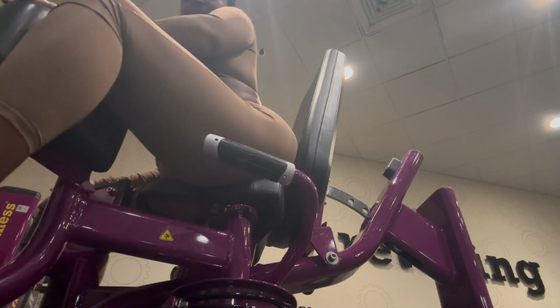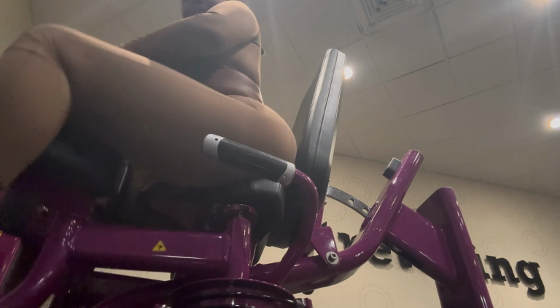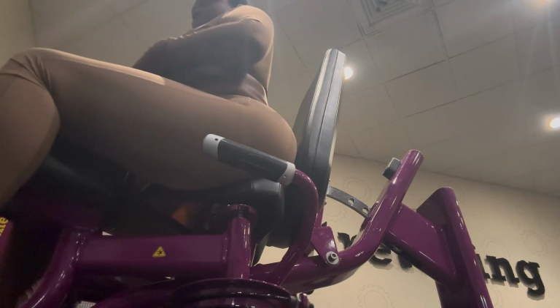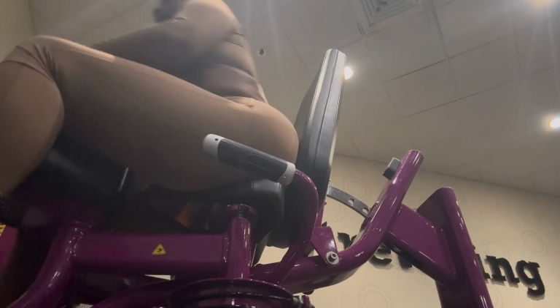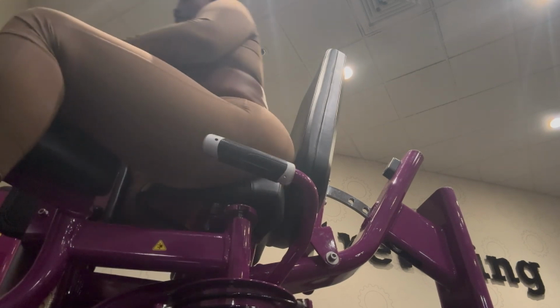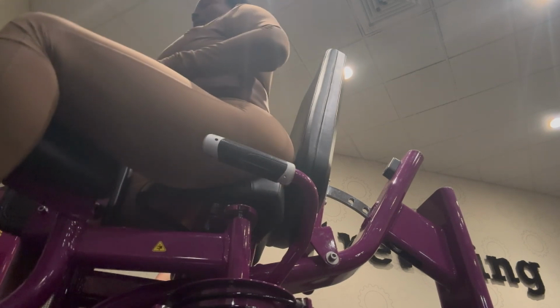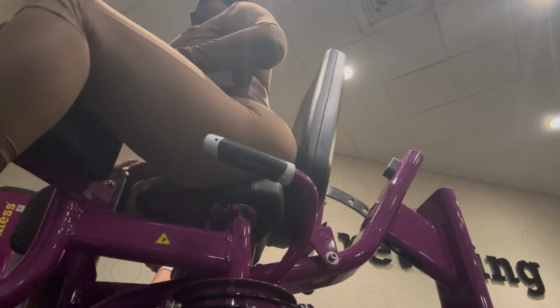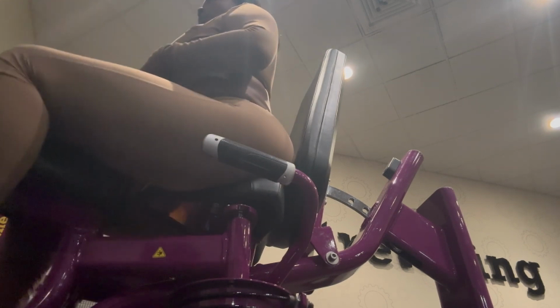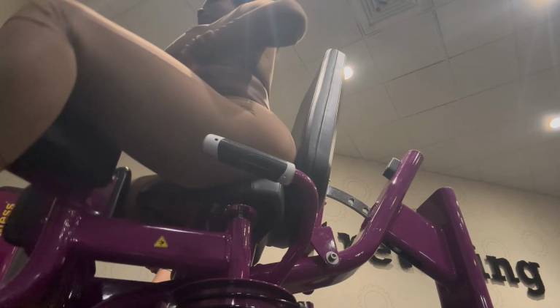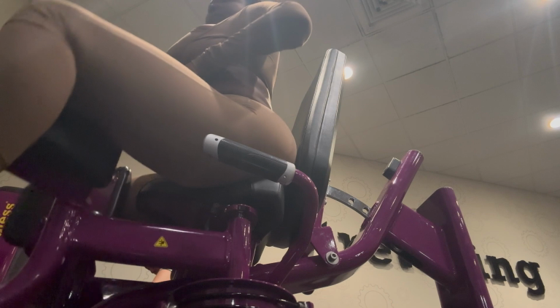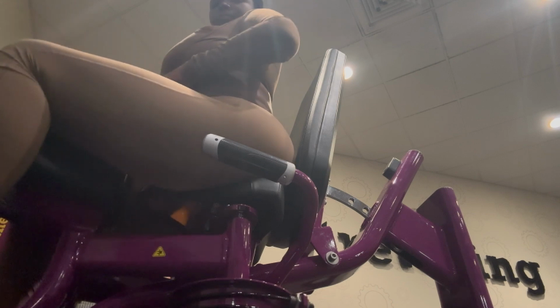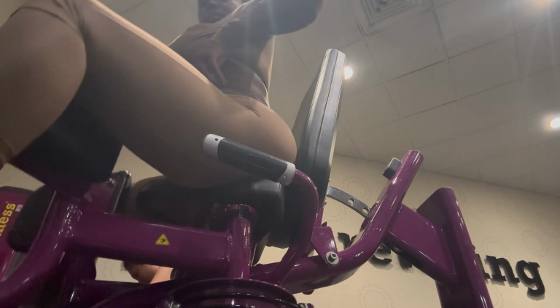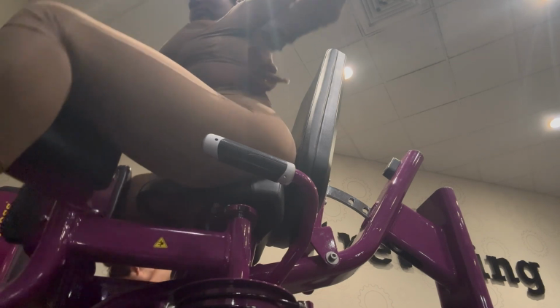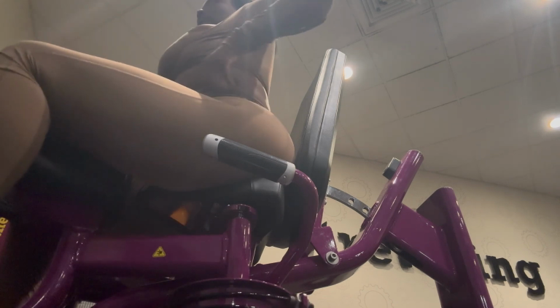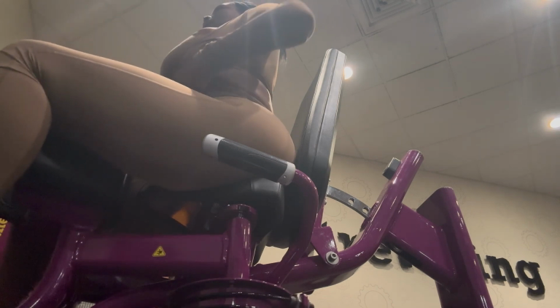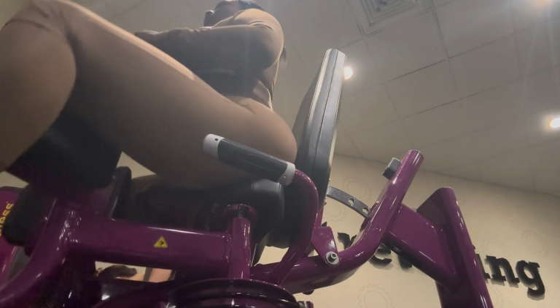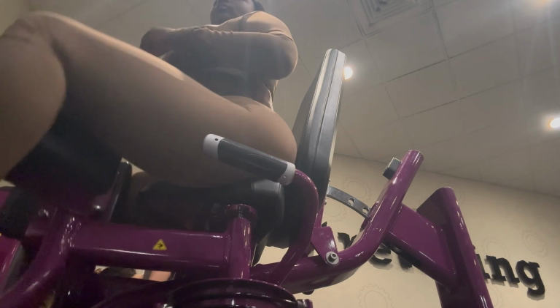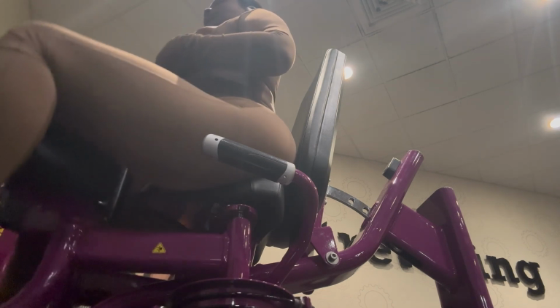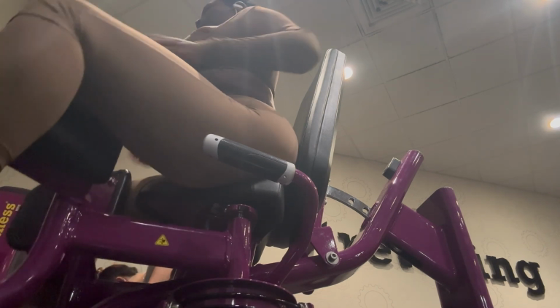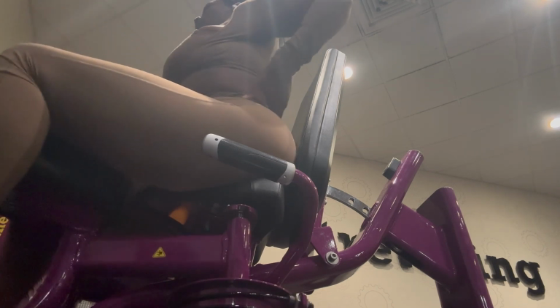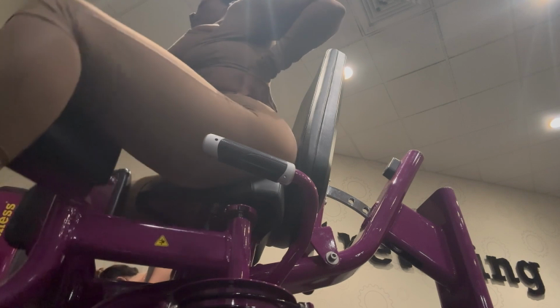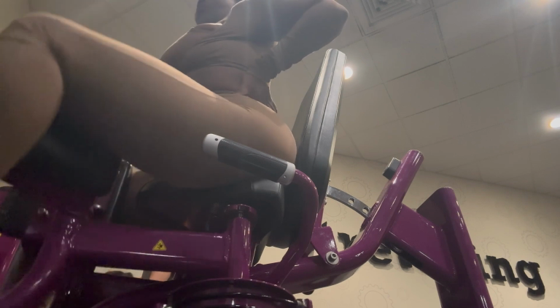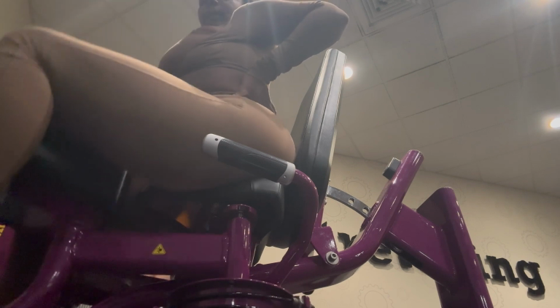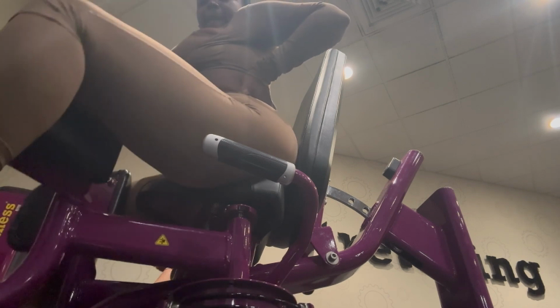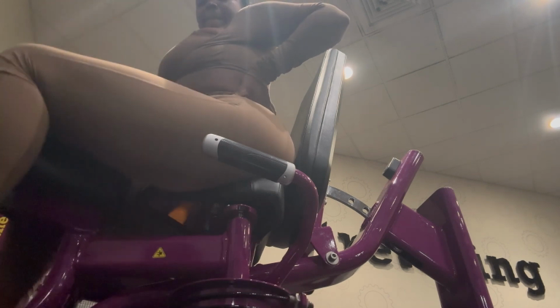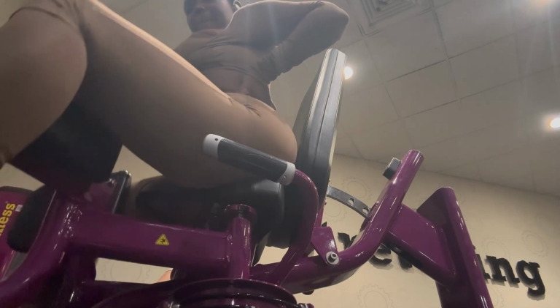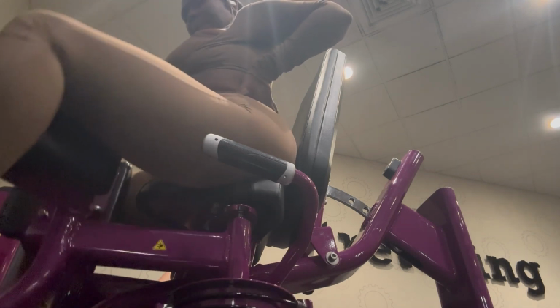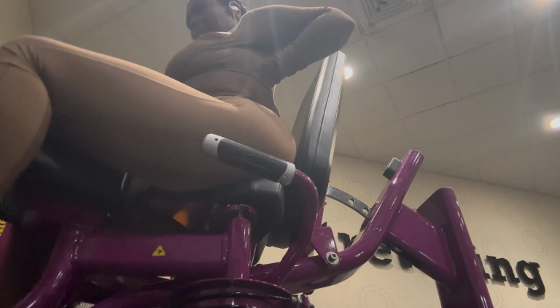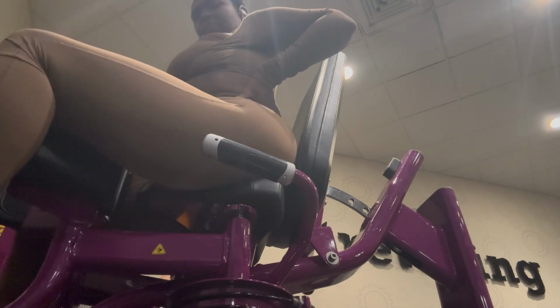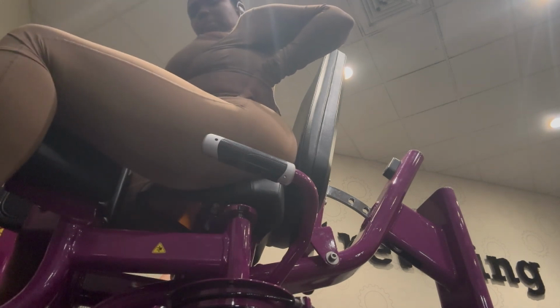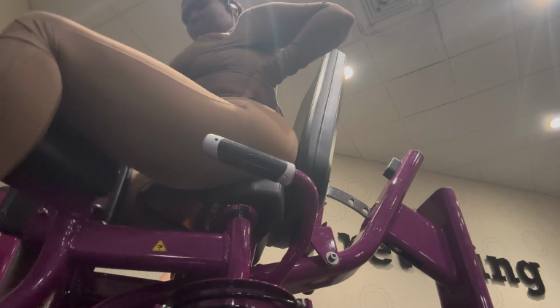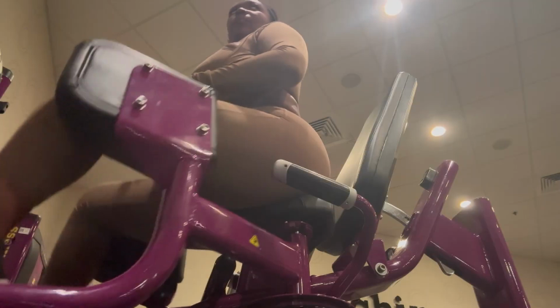The first exercise is the hip abductor machine. There are two machines — one for your glutes and one for your inner thigh. We want to train our inner thighs as well, because it gives the illusion of a bigger butt.